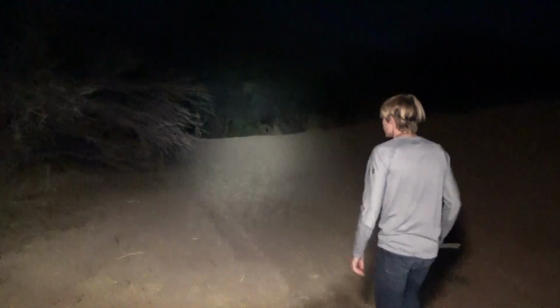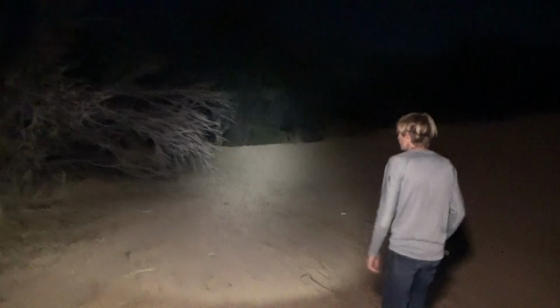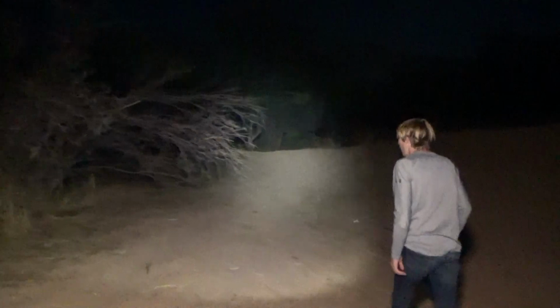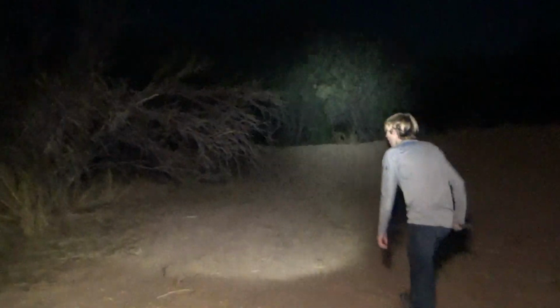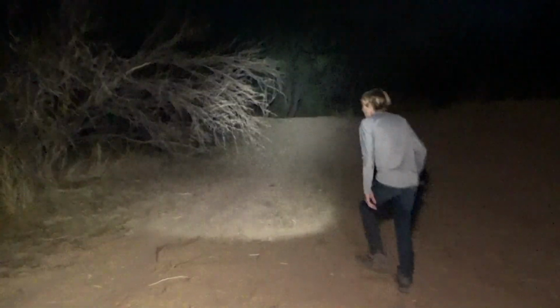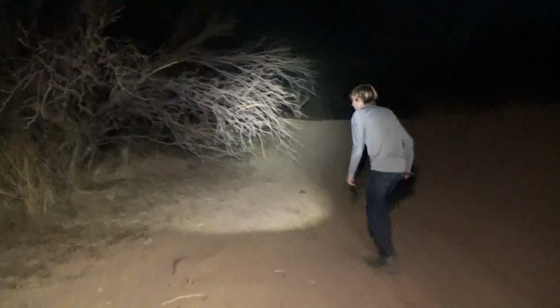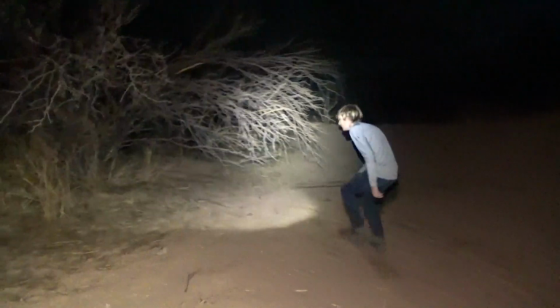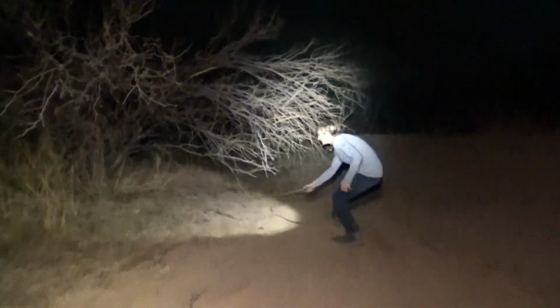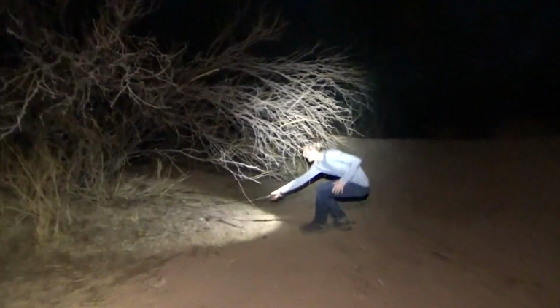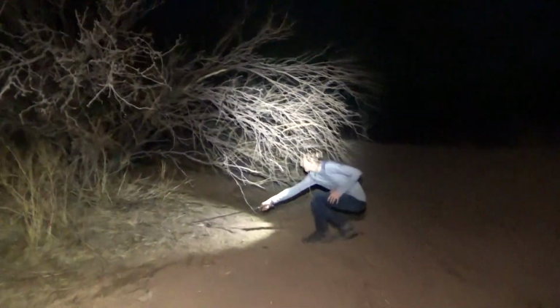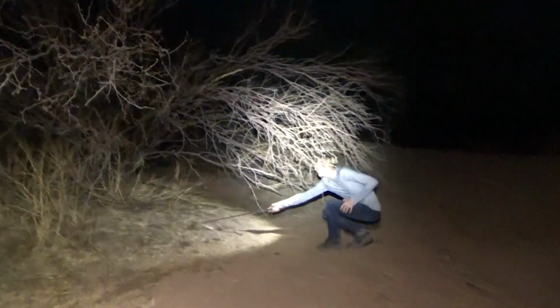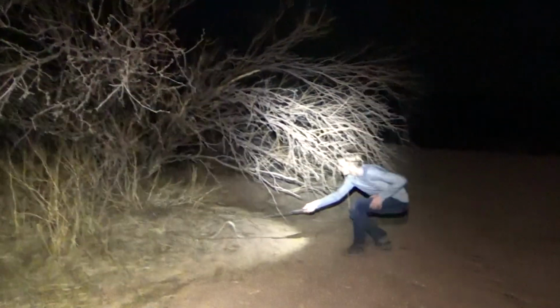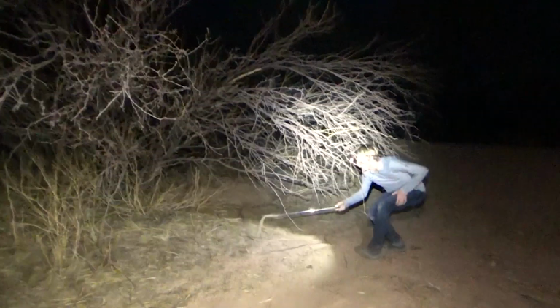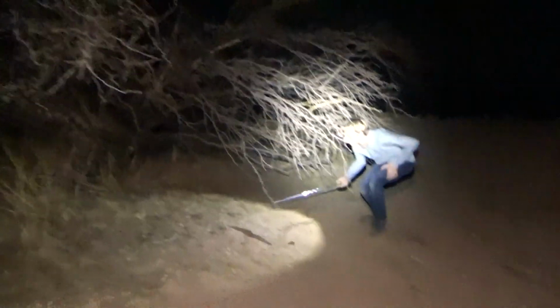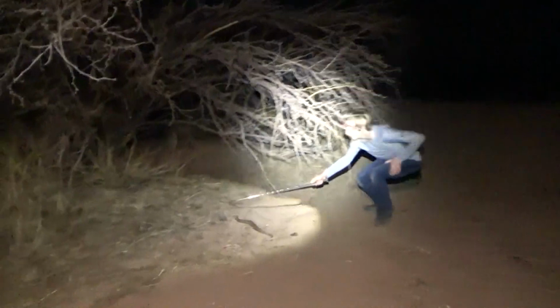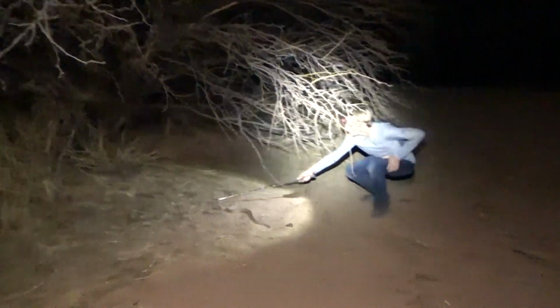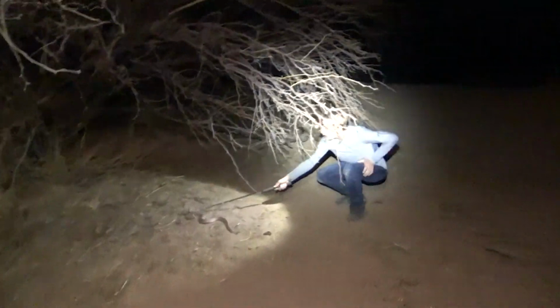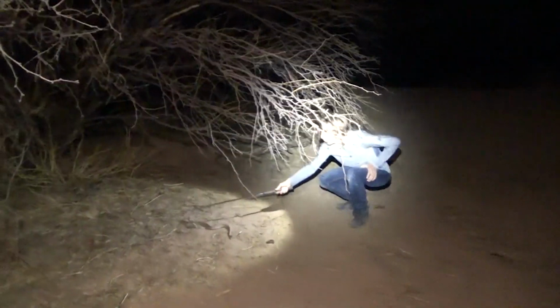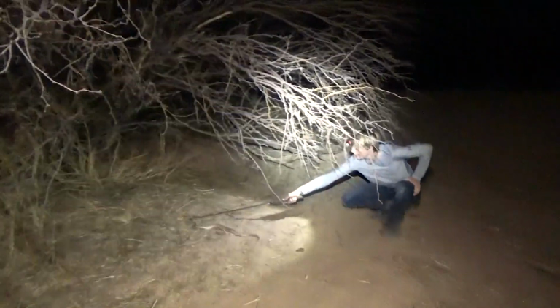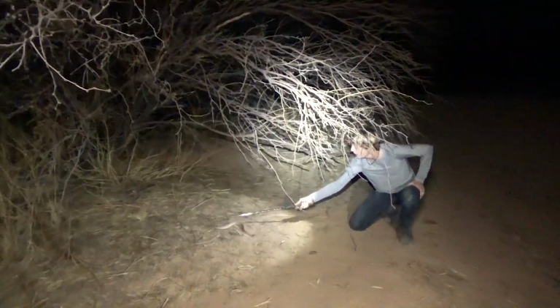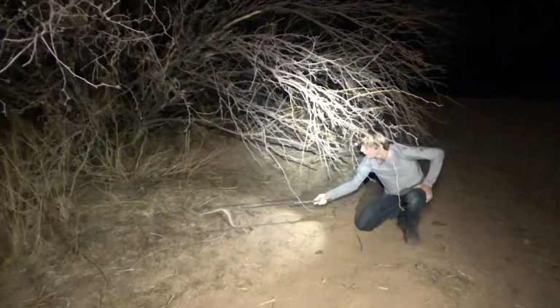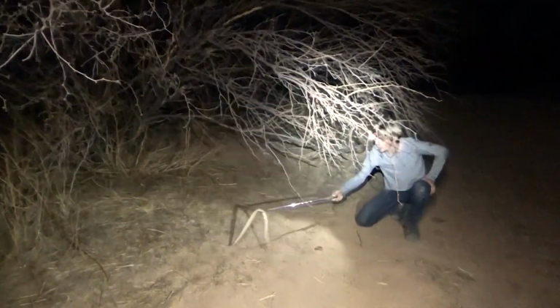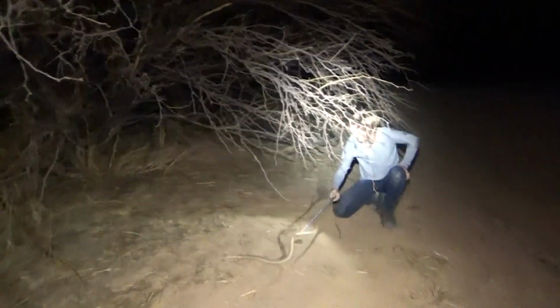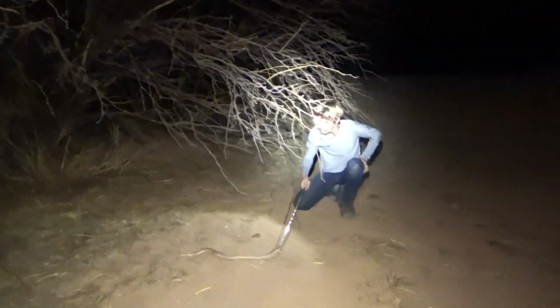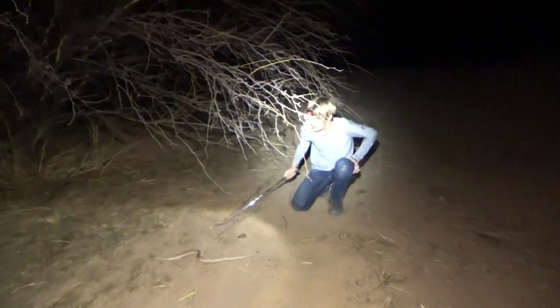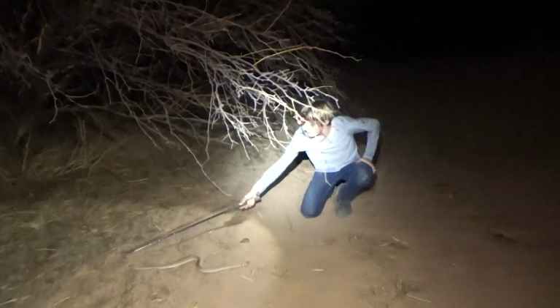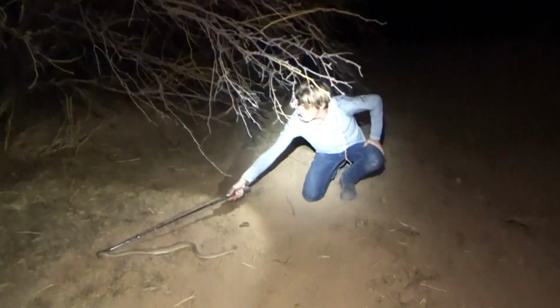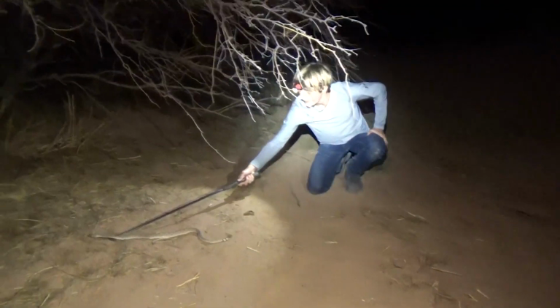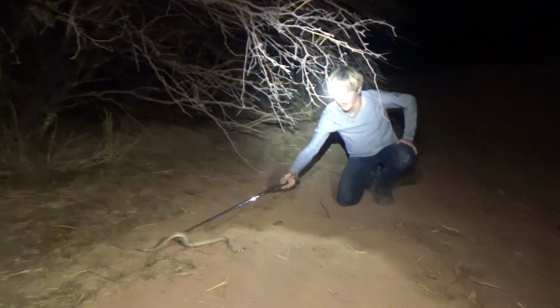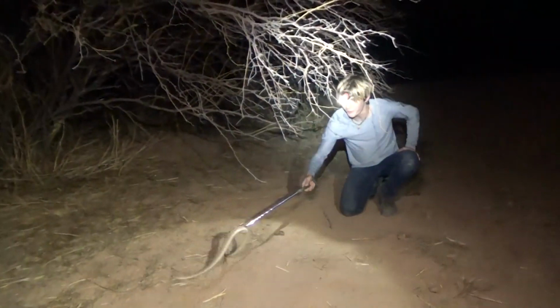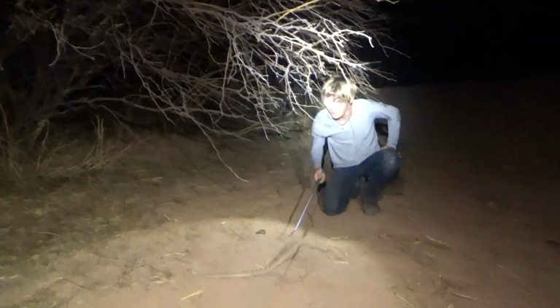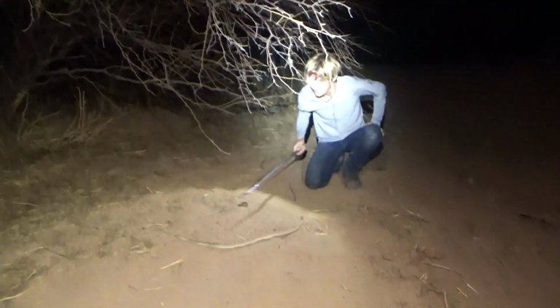That's a rattler. Oh, it's a Mojave. That's a Mojave rattlesnake right there.